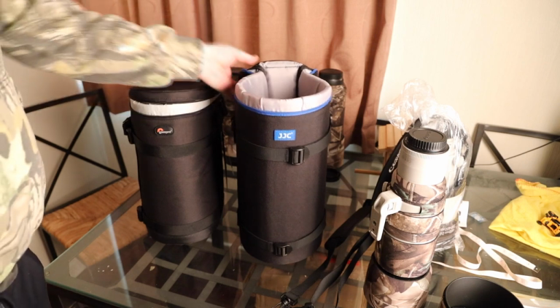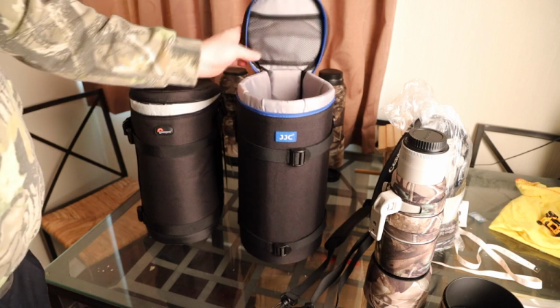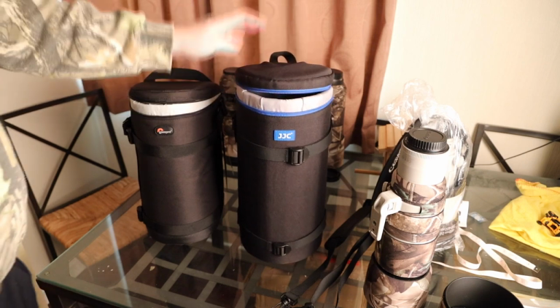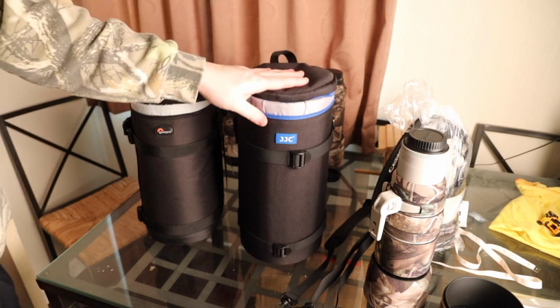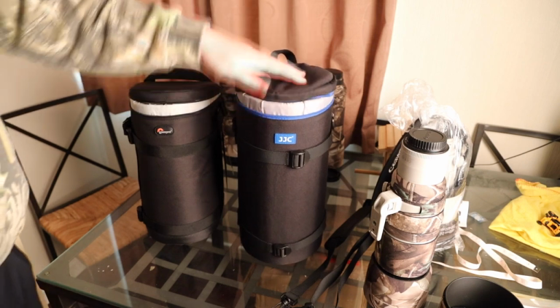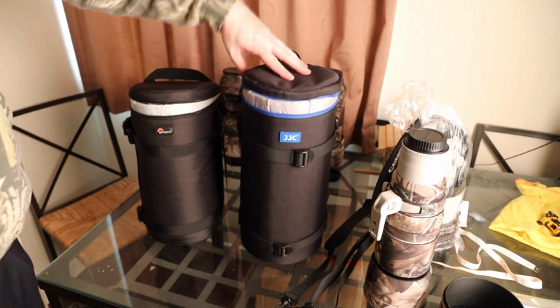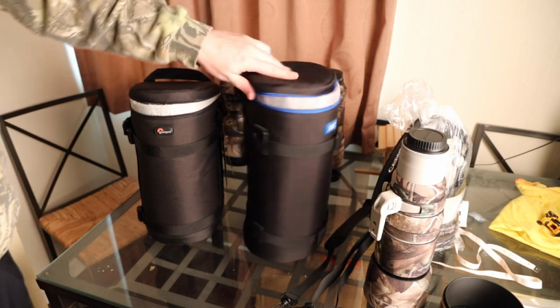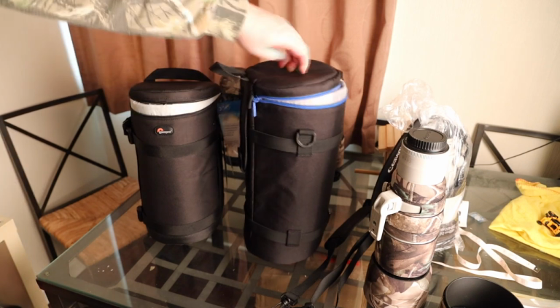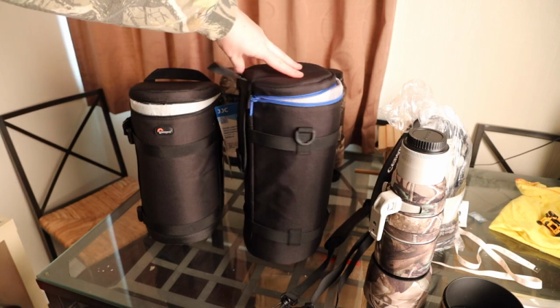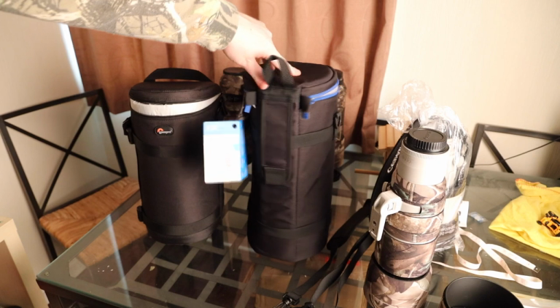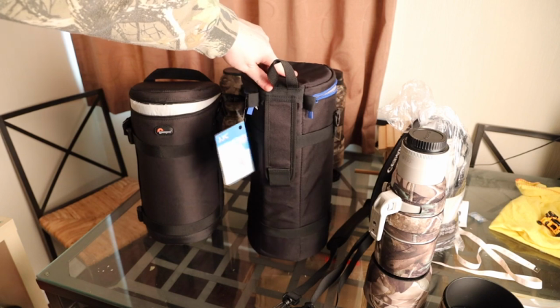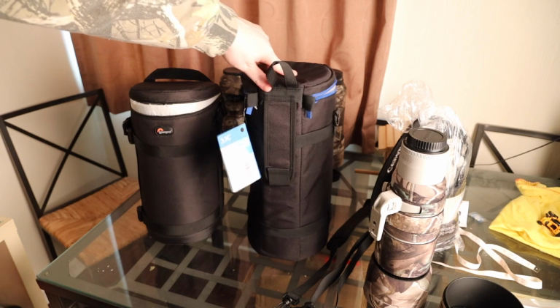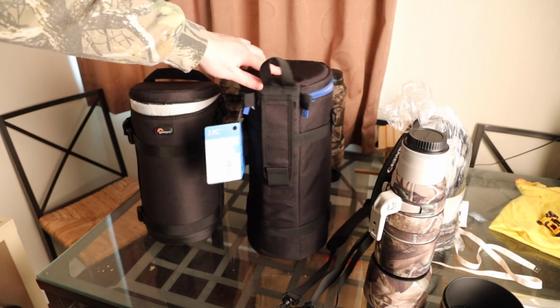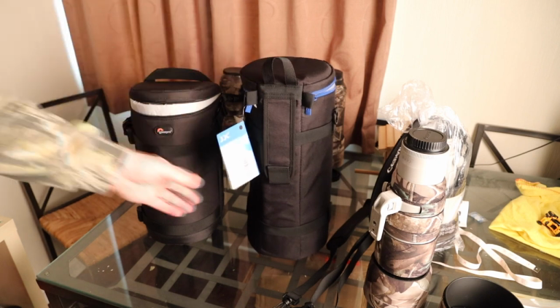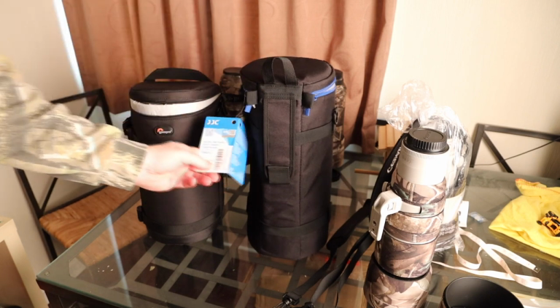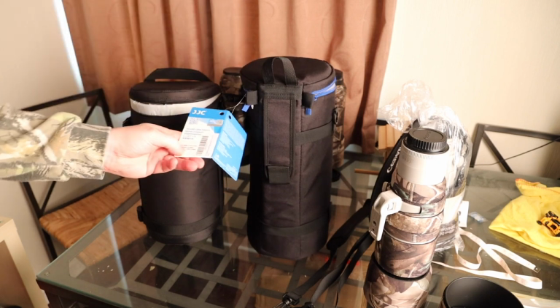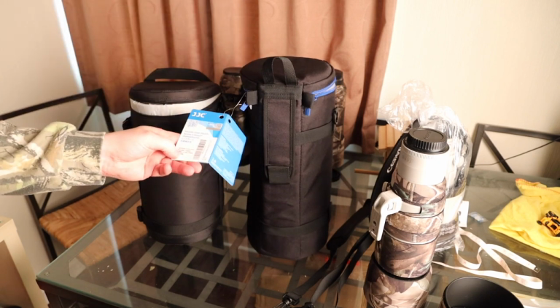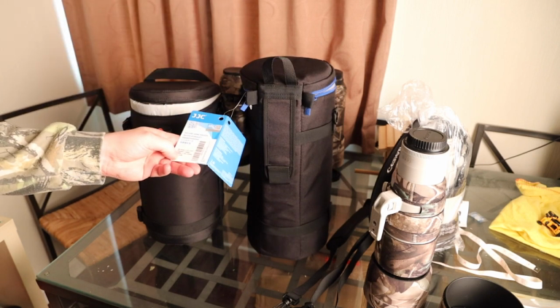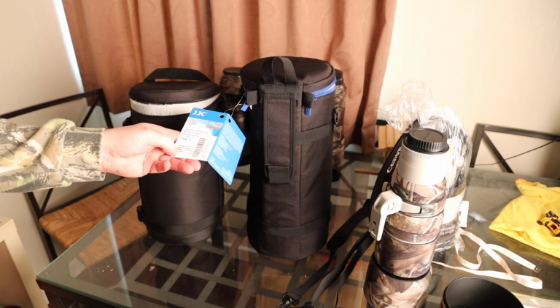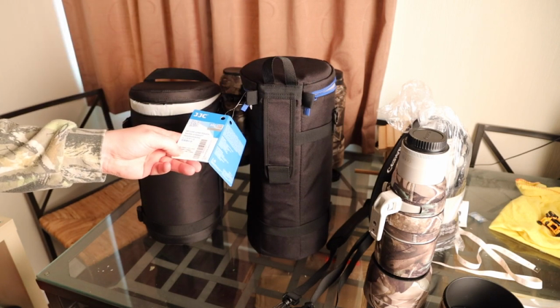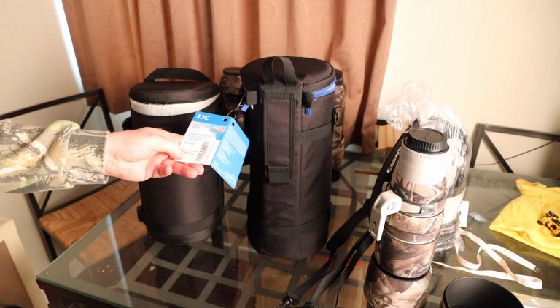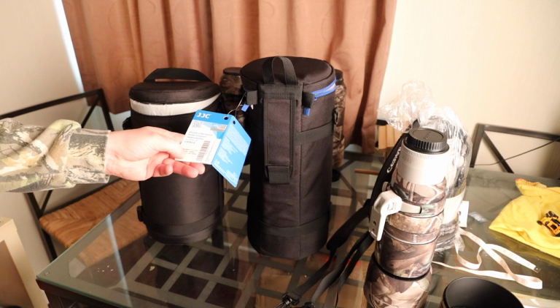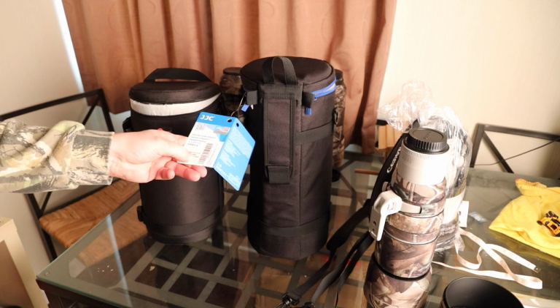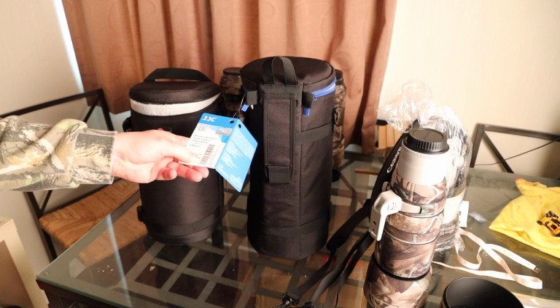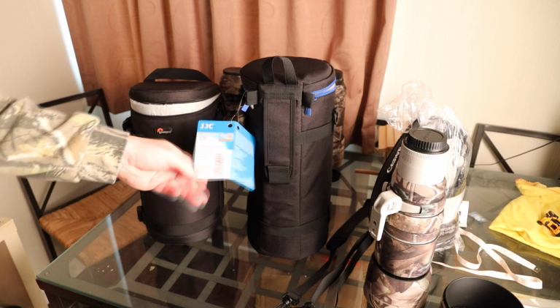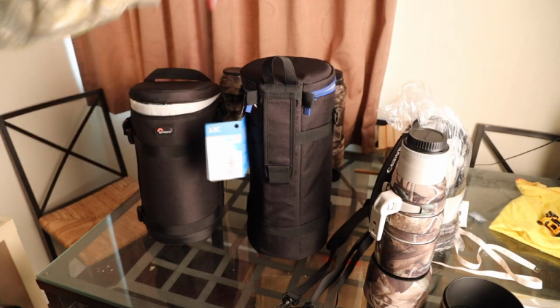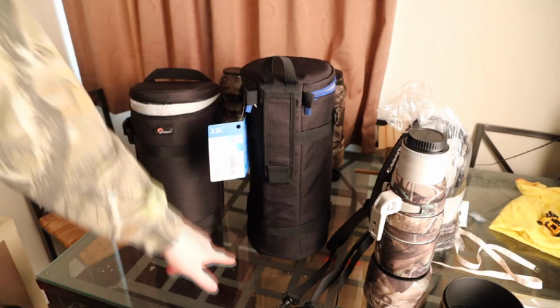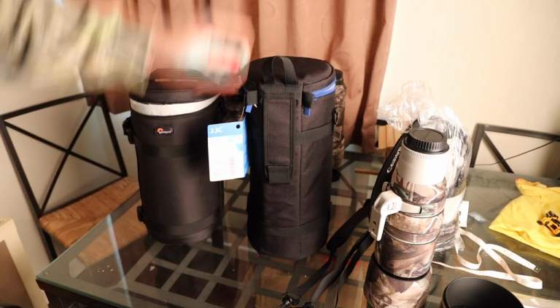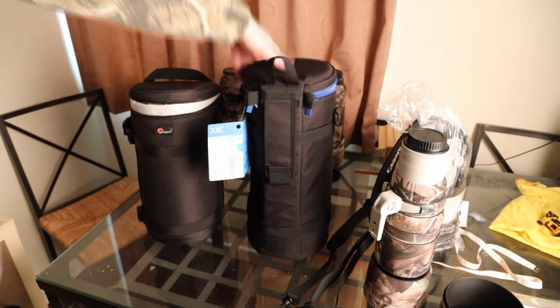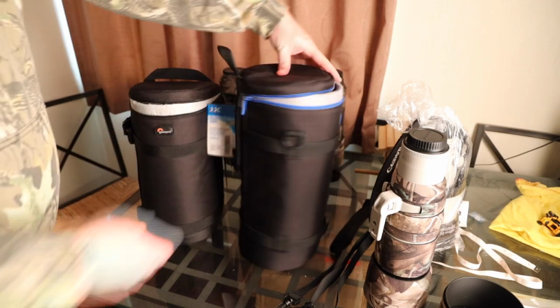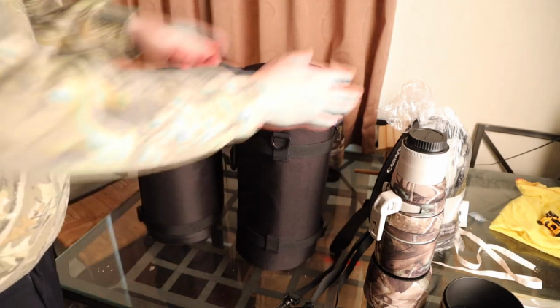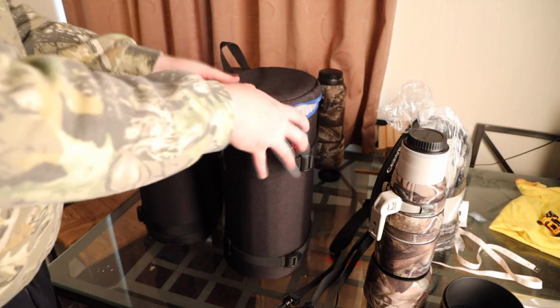I would highly recommend the JJC — I'll put links in the description box if you want to get your own. For the price, it's not bad. The size is 14 centimeters wide by 37 centimeters long.